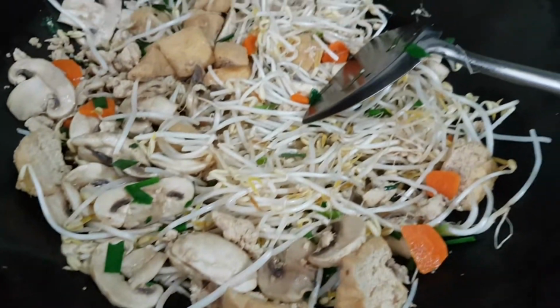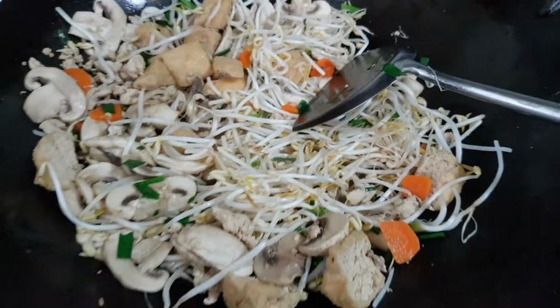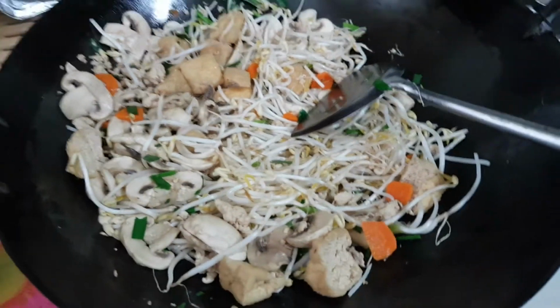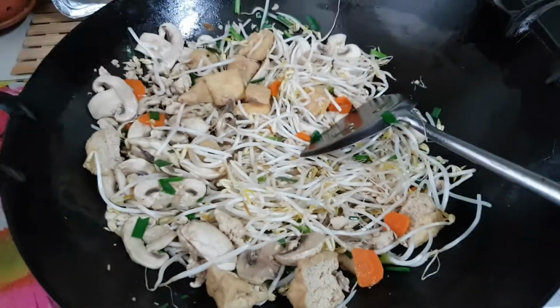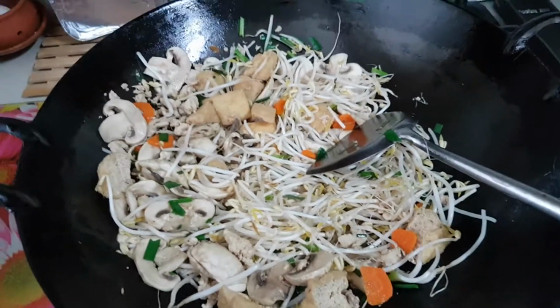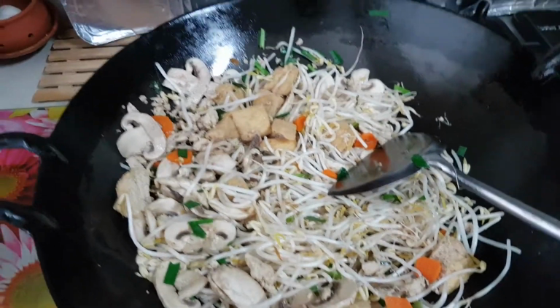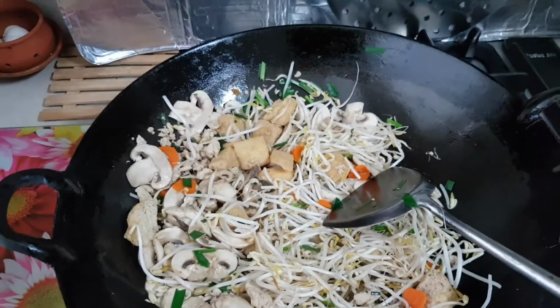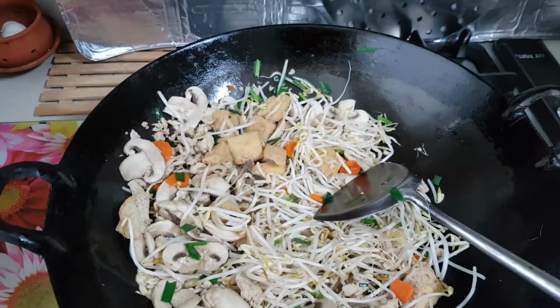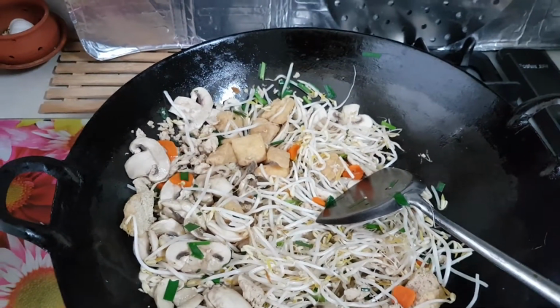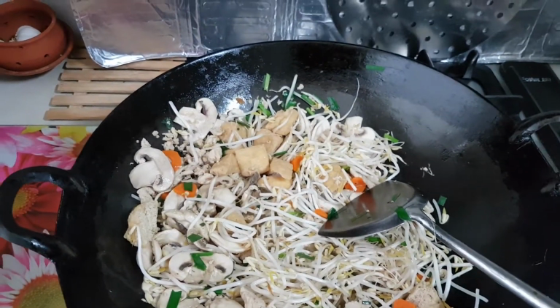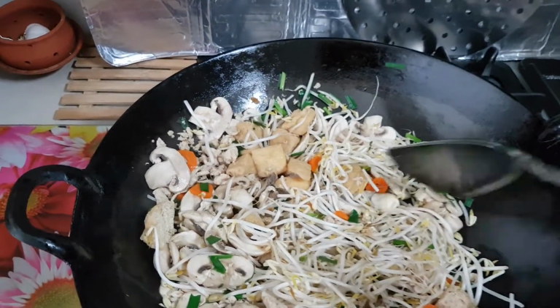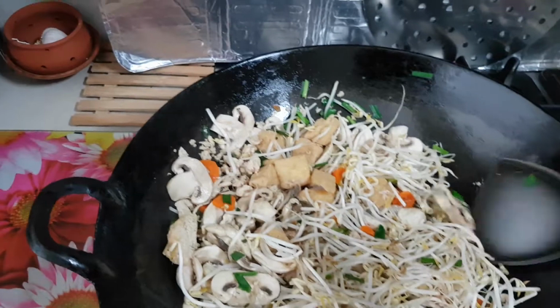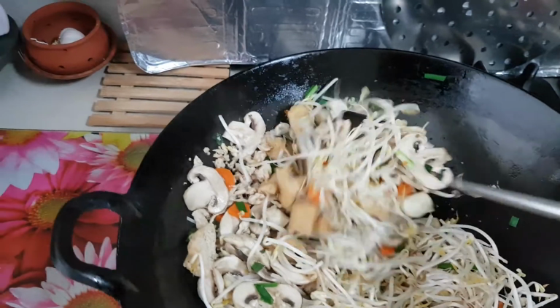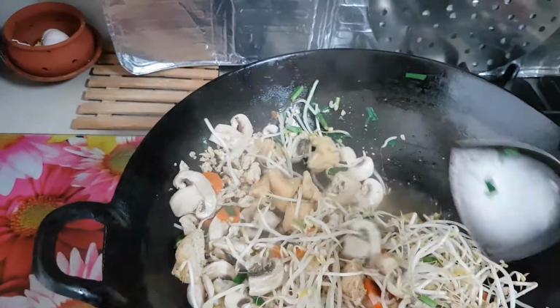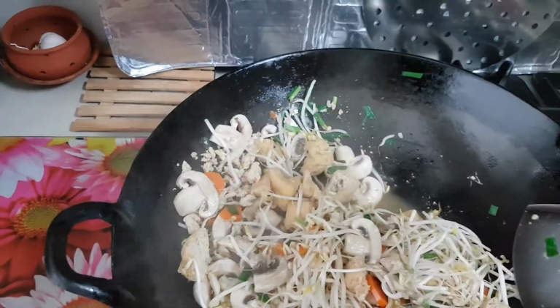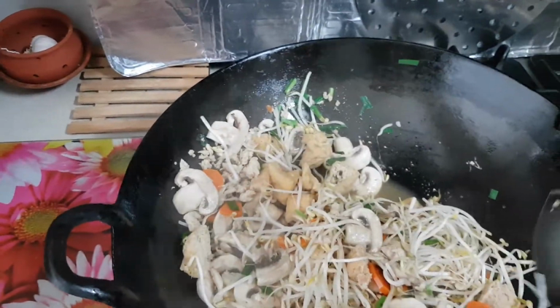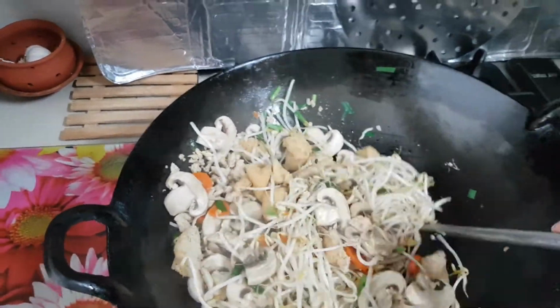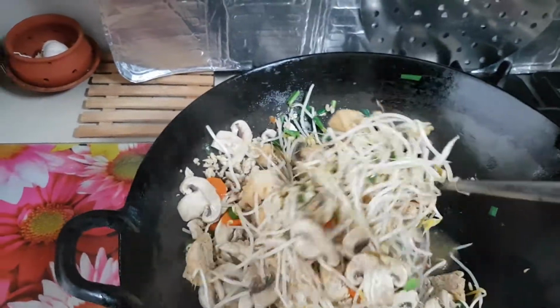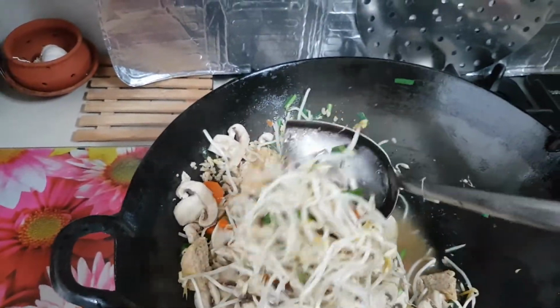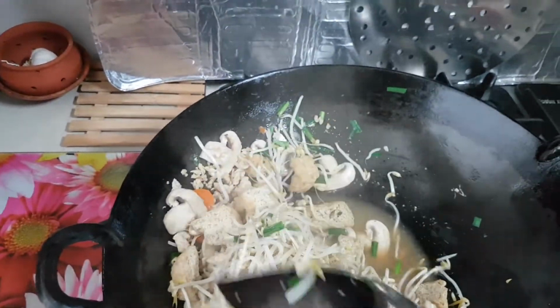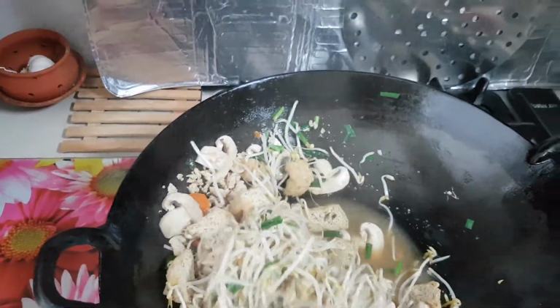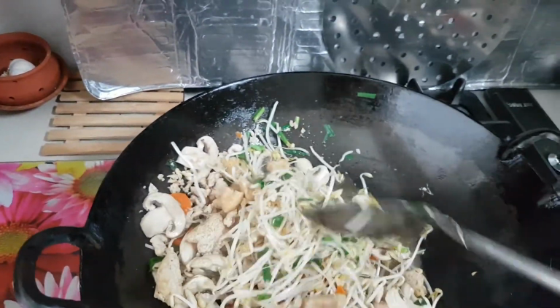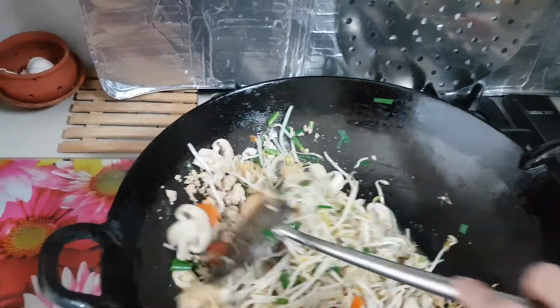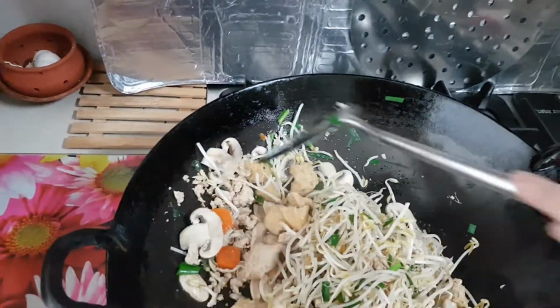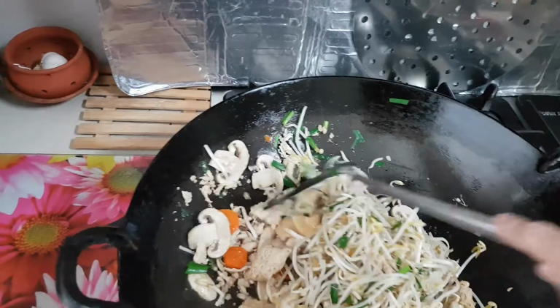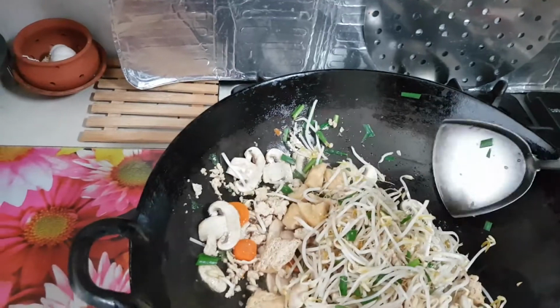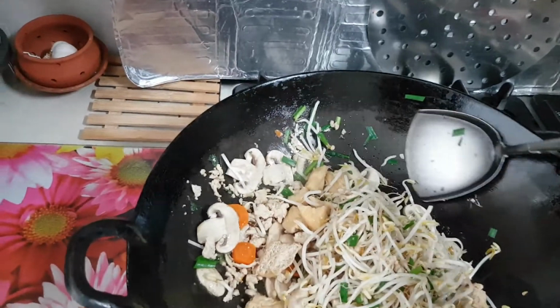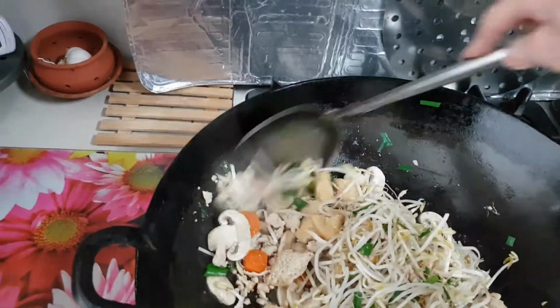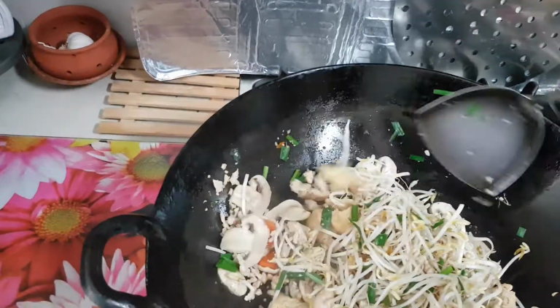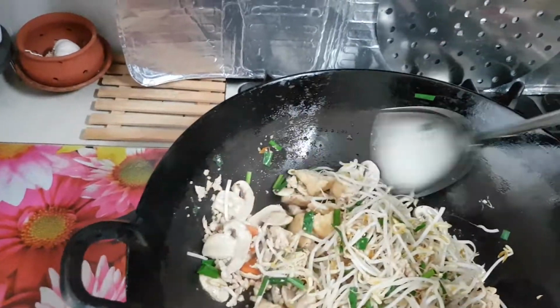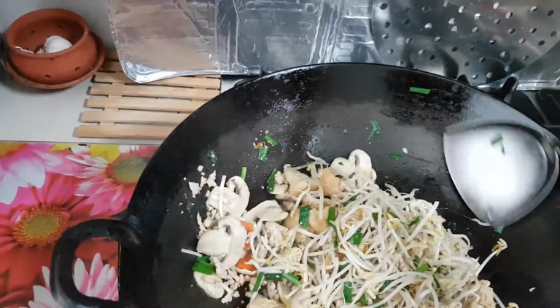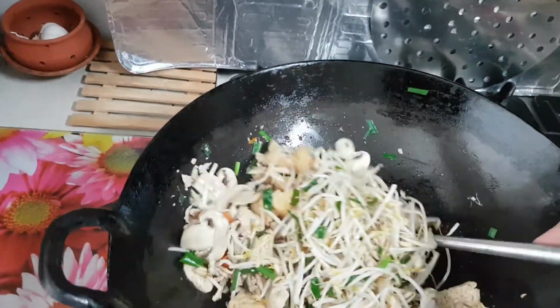I'm Nancy your cooking friend. Please subscribe to my cooking video and like it for more recipe ideas, and please share with your friends. Because this is very, very simple cooking — just stir fry only.